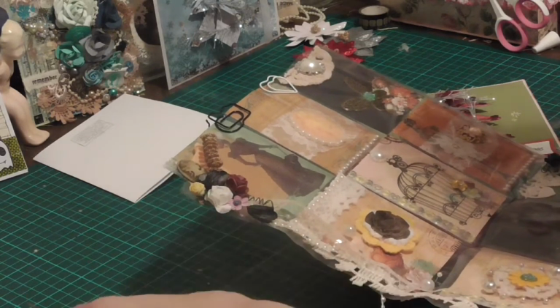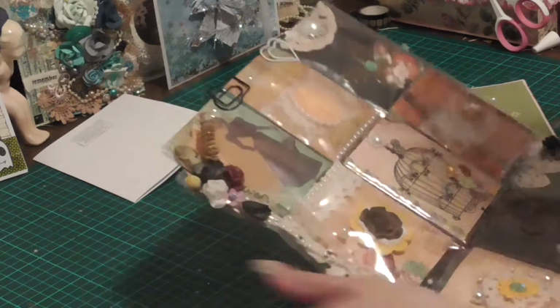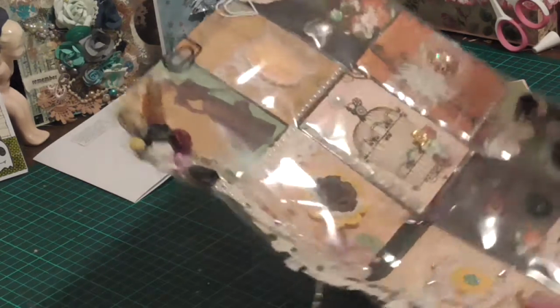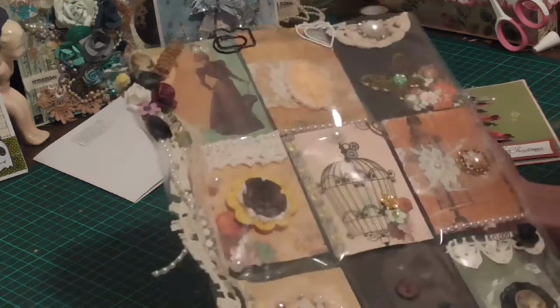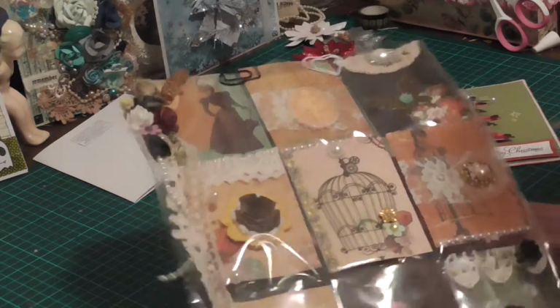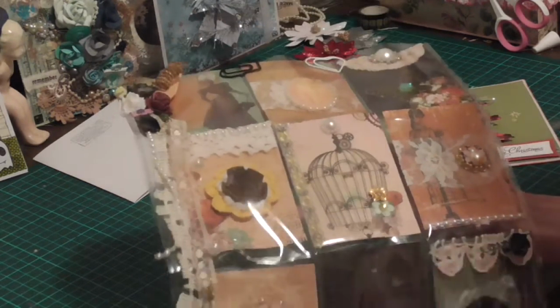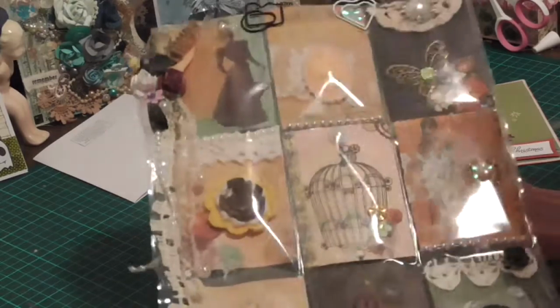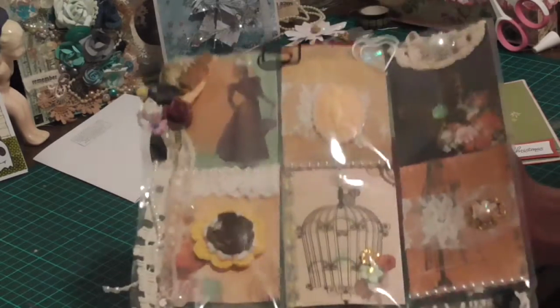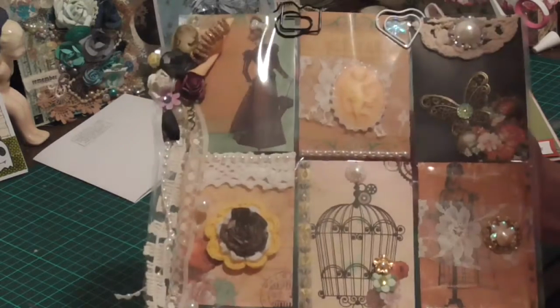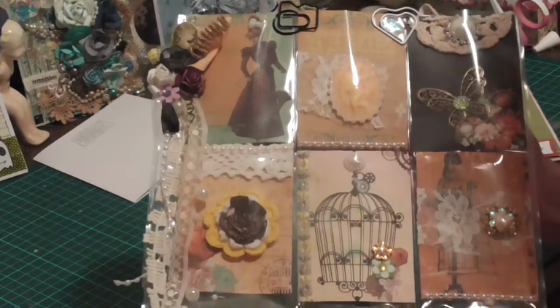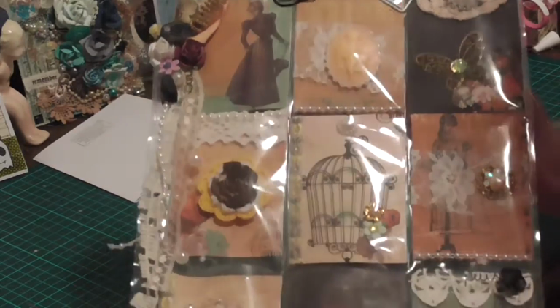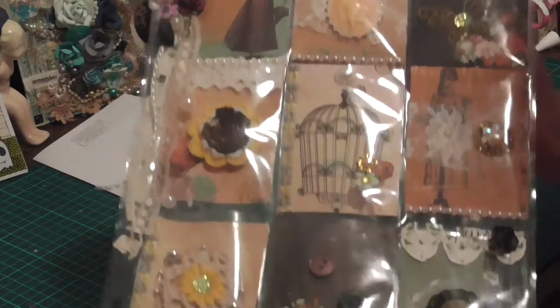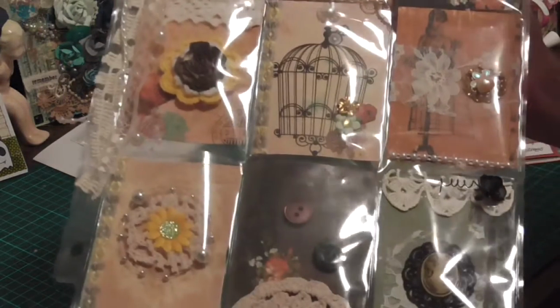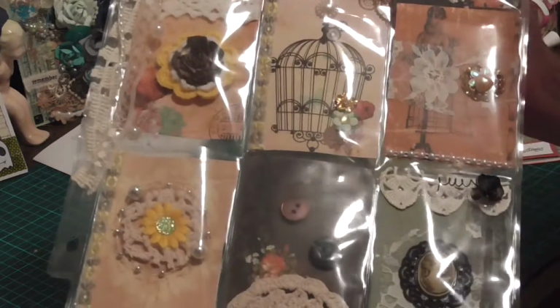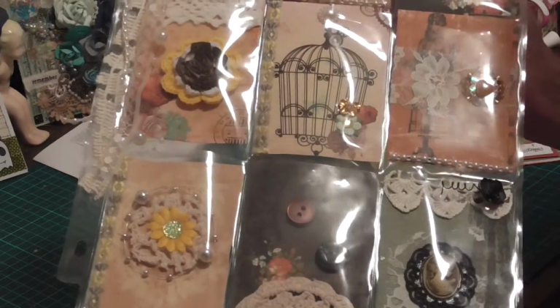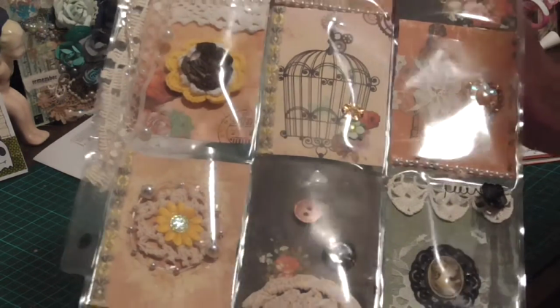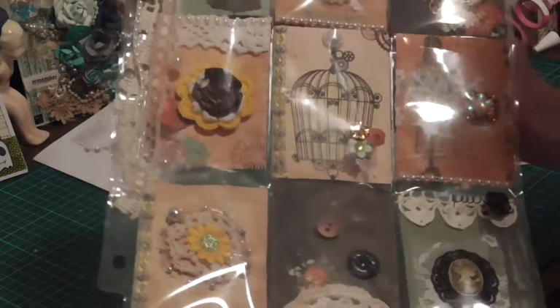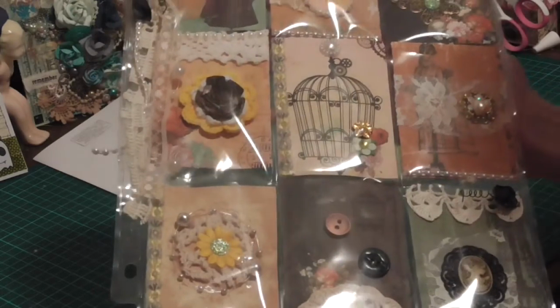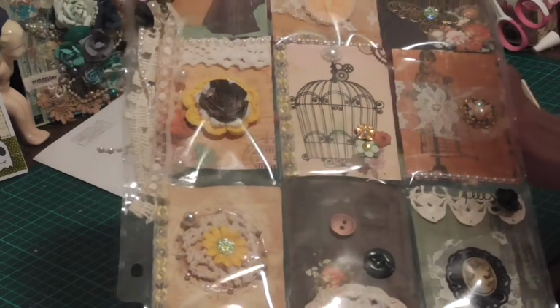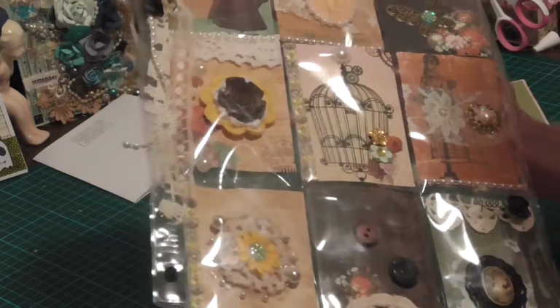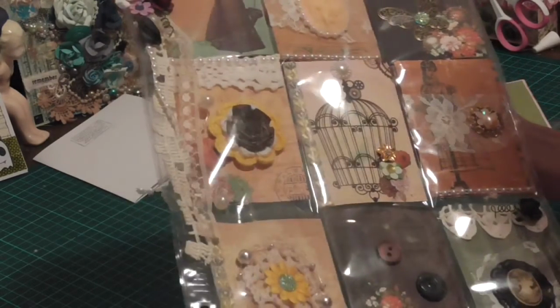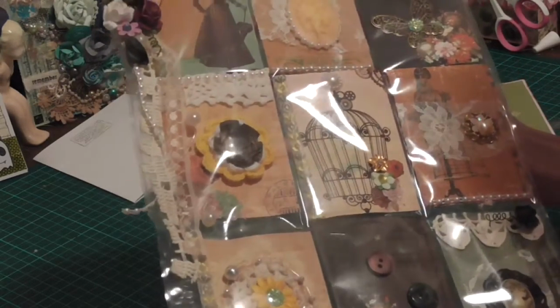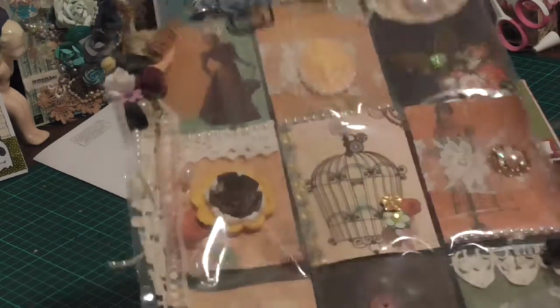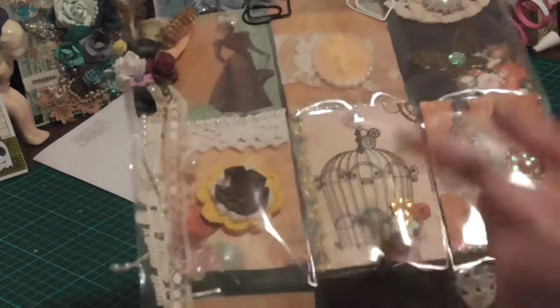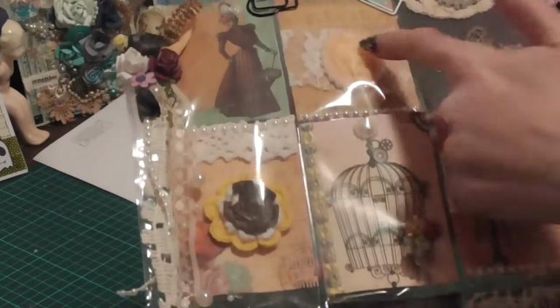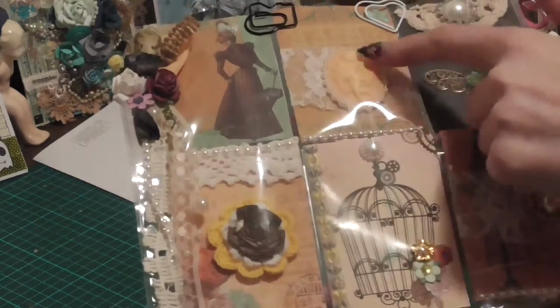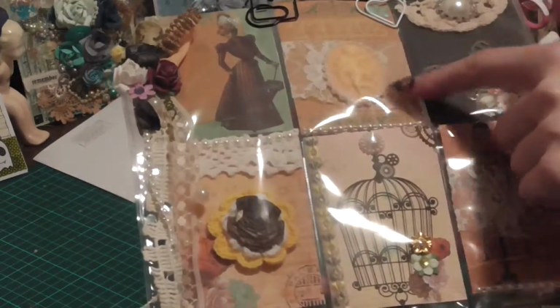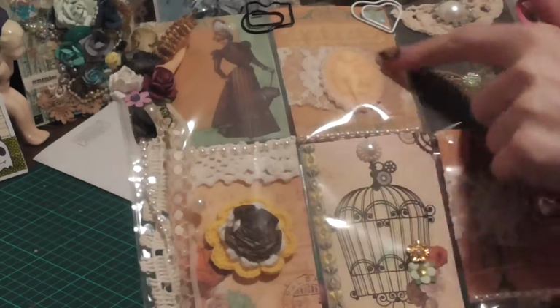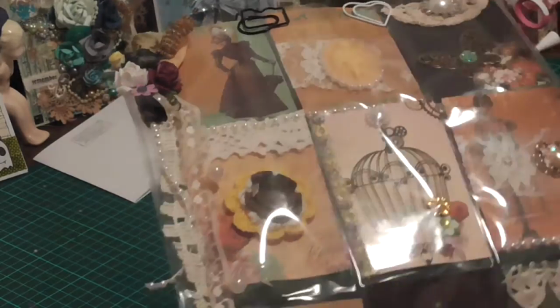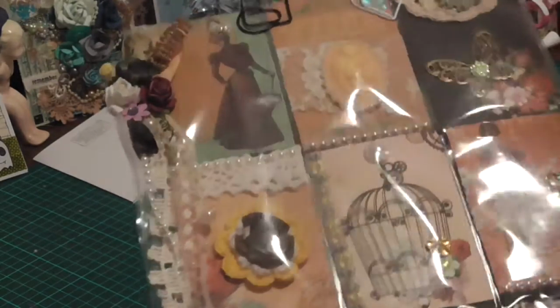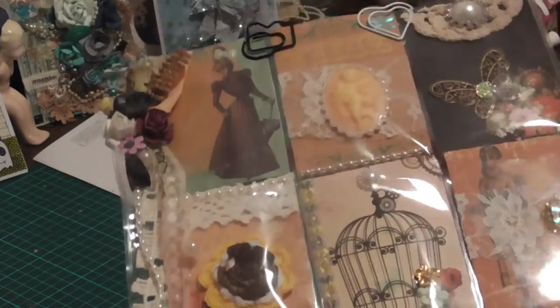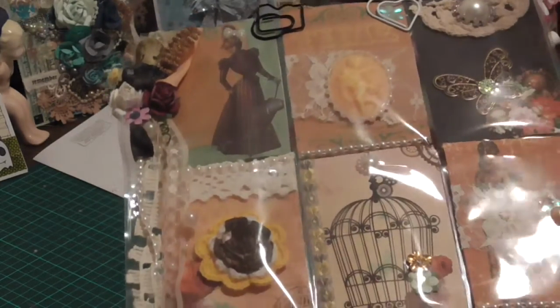So this is from the Miss Empire collection — I've just cut out the images from a 12 by 12 sheet and put a cameo with a bit of trim from my store.